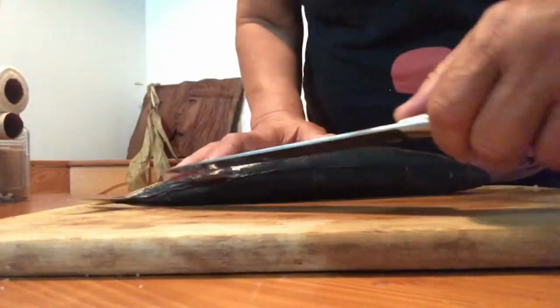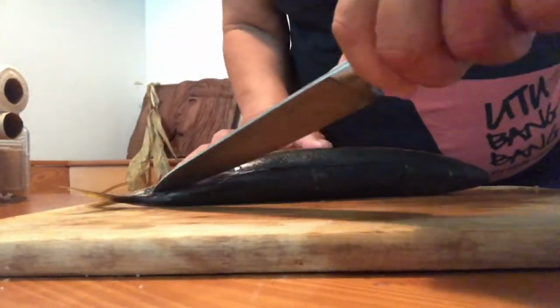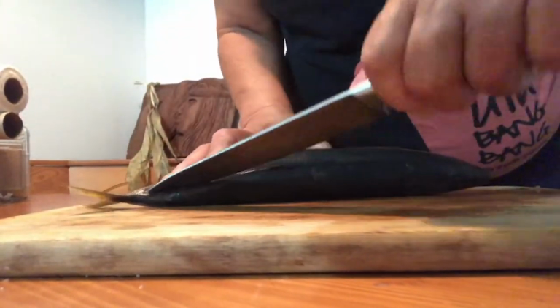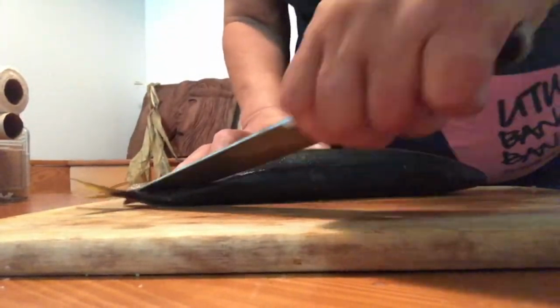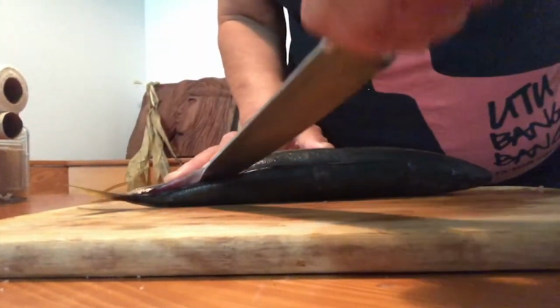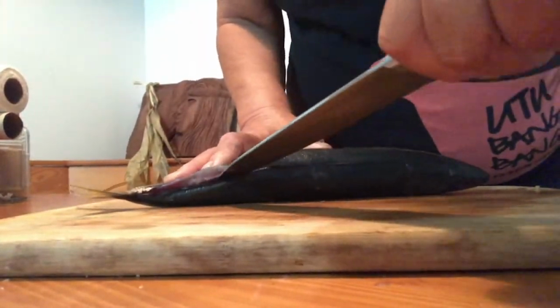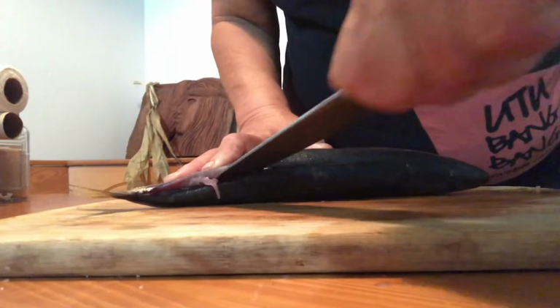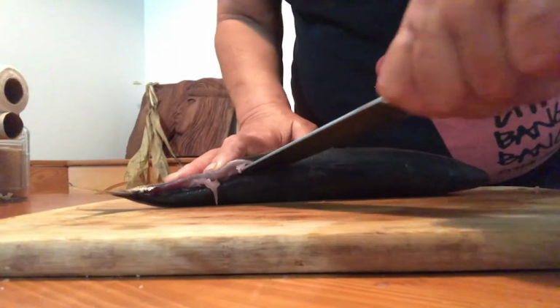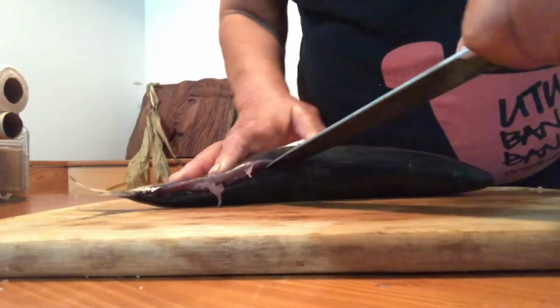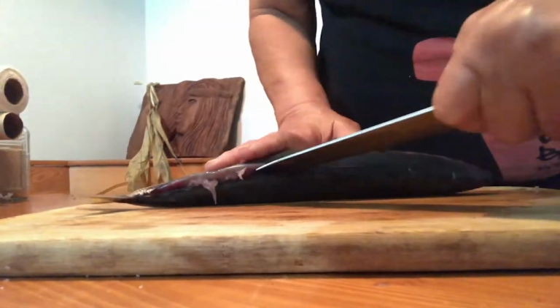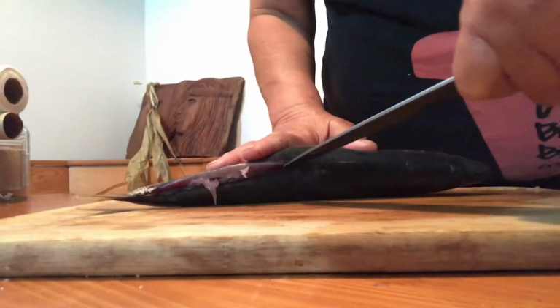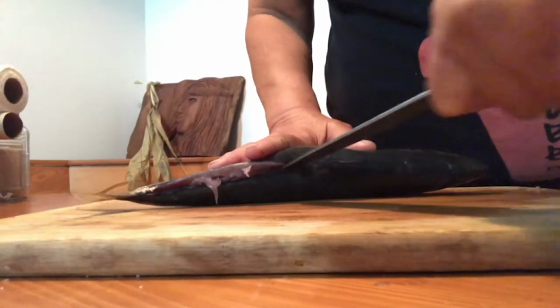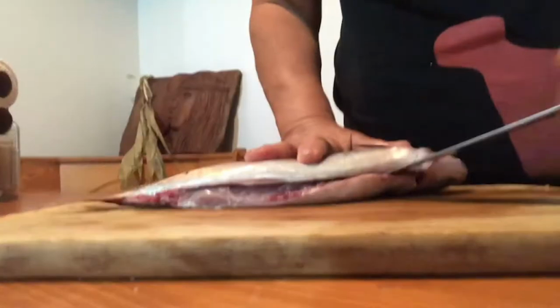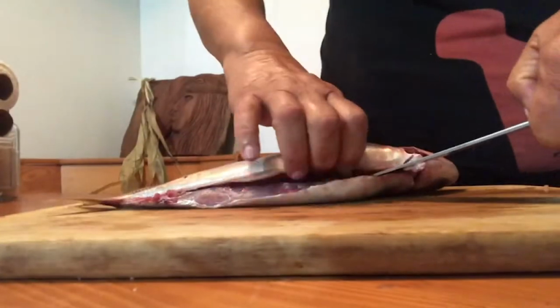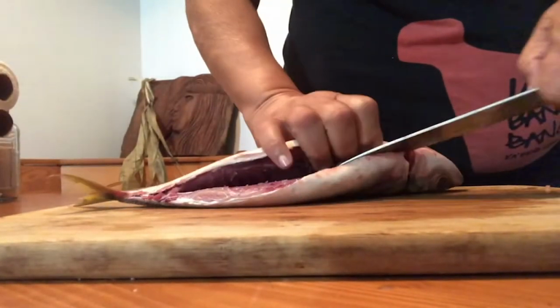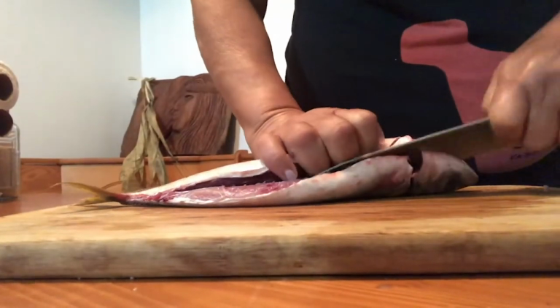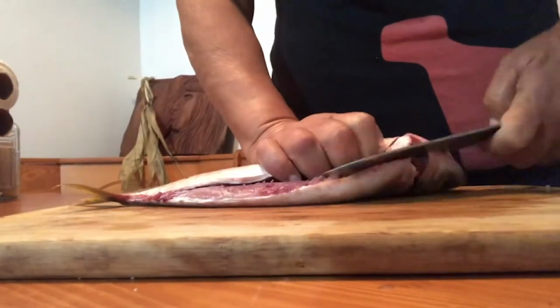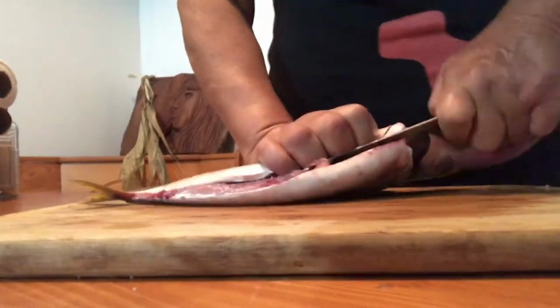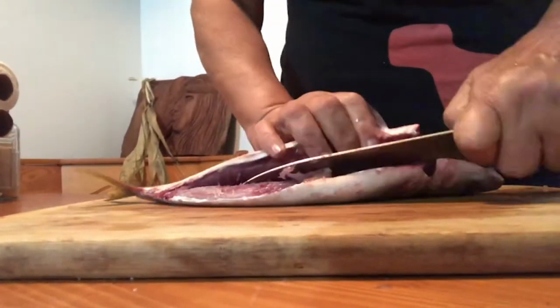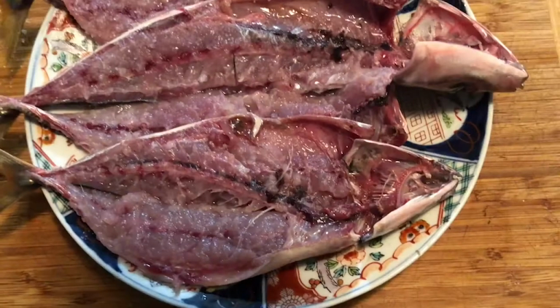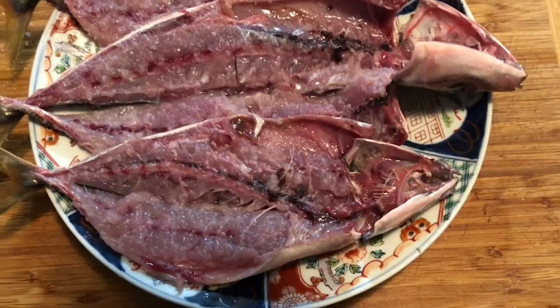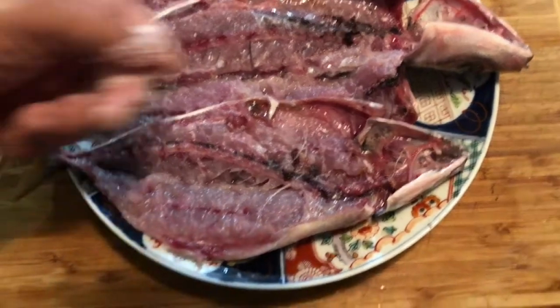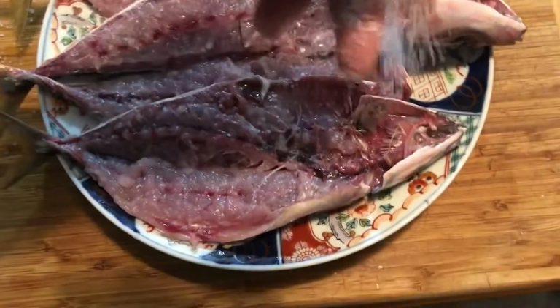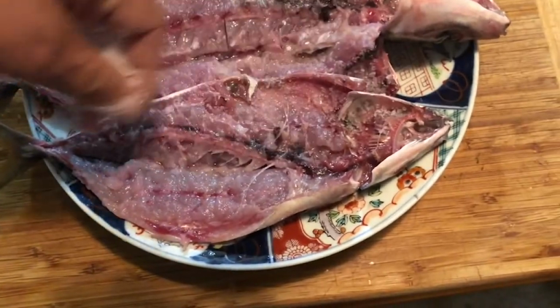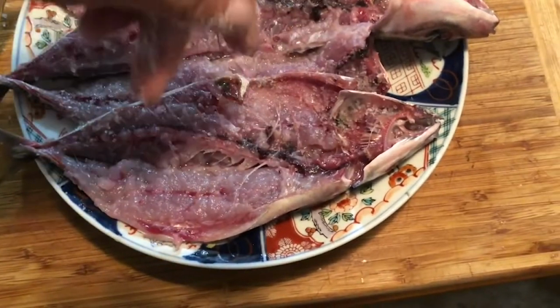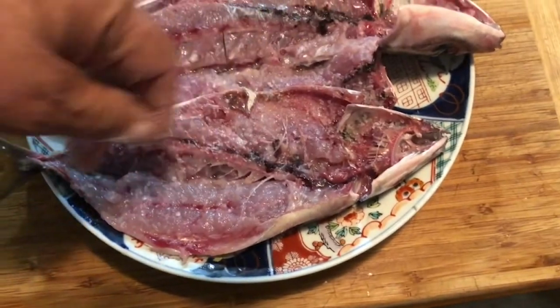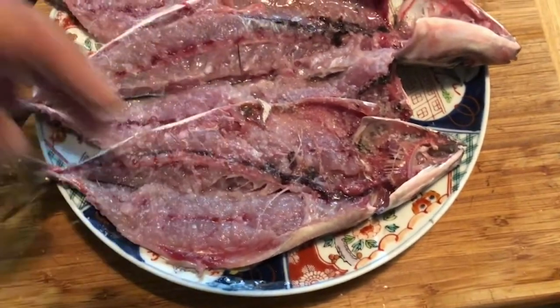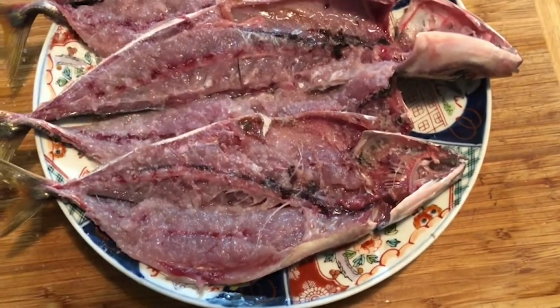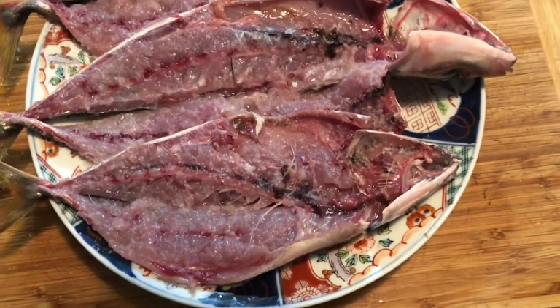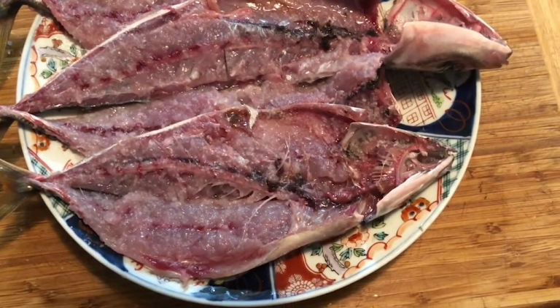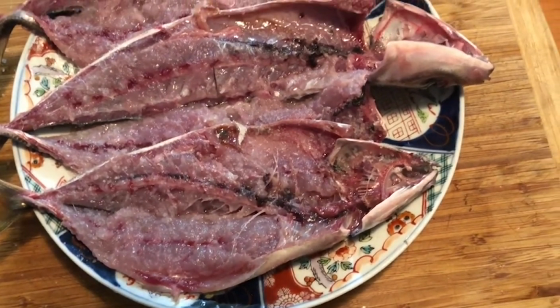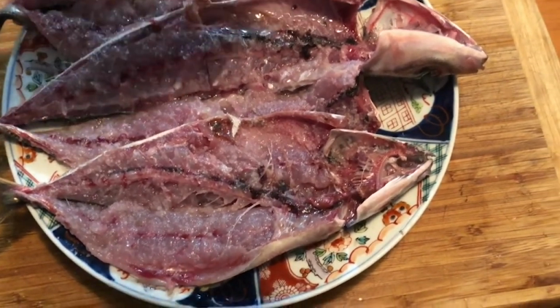Starting at the tail, slice down the spine all the way to the head, keeping your knife flat against the backbone. Turn the fish over and do the same along the bottom. Kapi, or sprinkle with salt, generously on both sides and marinate overnight.